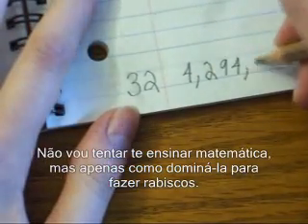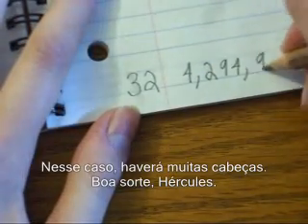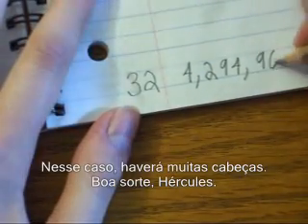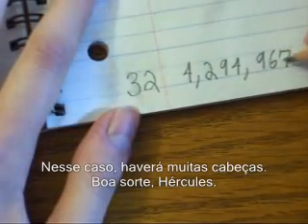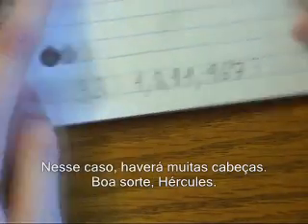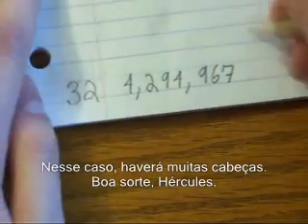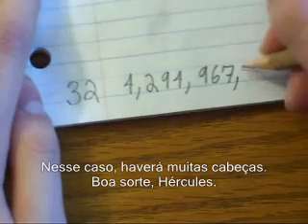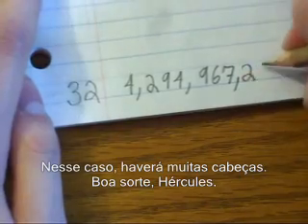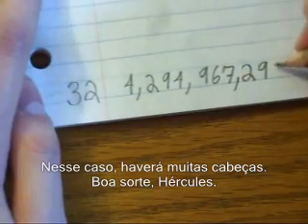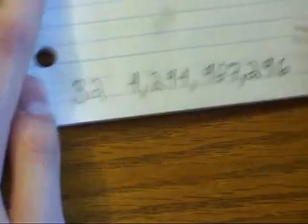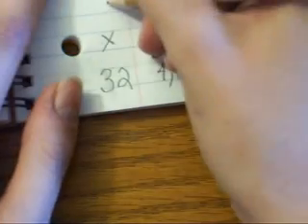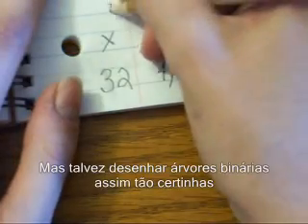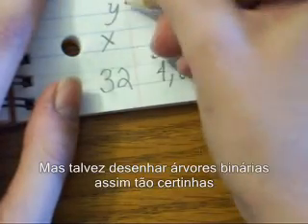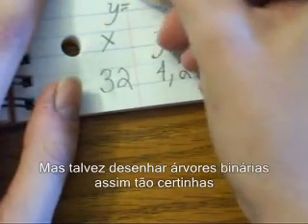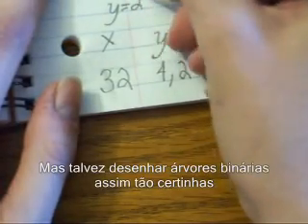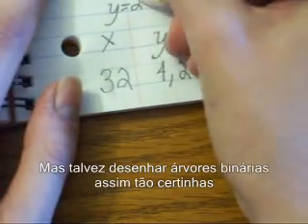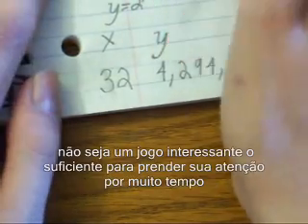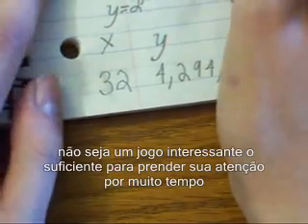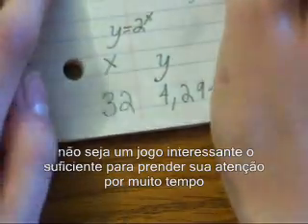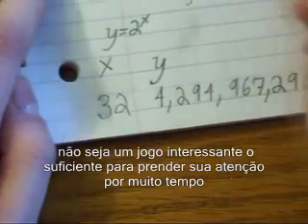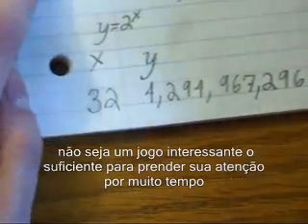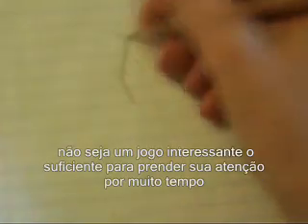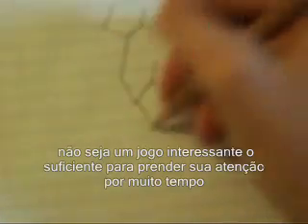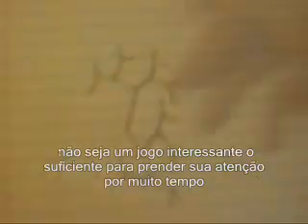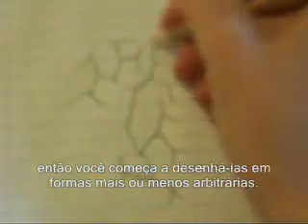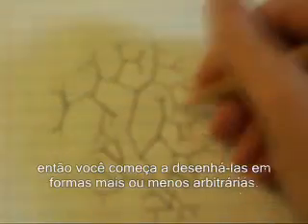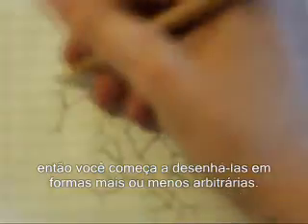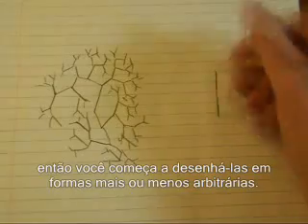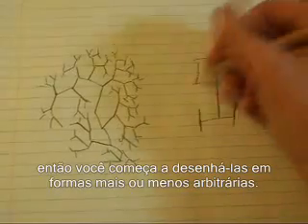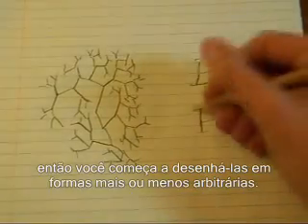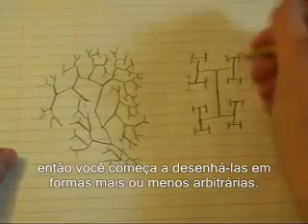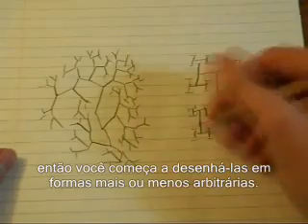In this case, that's going to be a lot of heads. Good luck, Hercules. But maybe drawing binary trees all straight like that is not an interesting enough game to hold your attention for long, so you start drawing them in arbitrary shapes, or less arbitrary shapes.